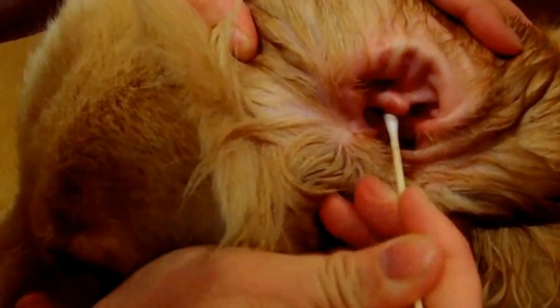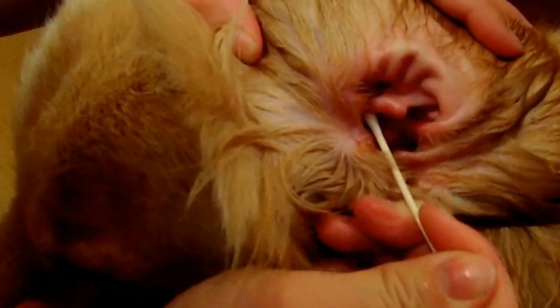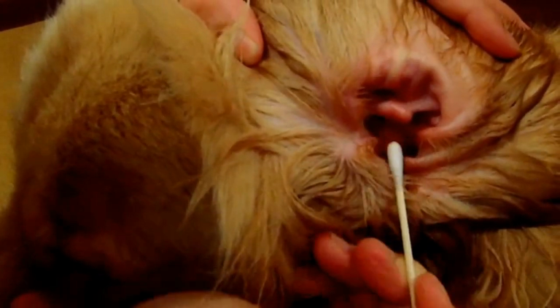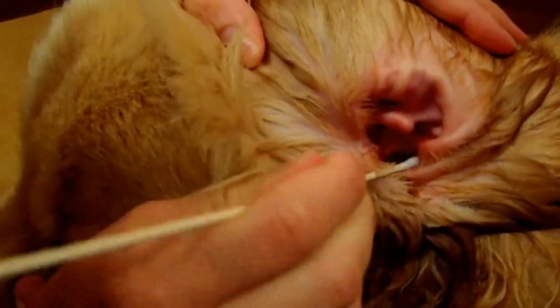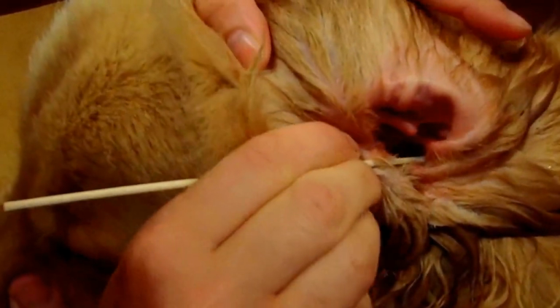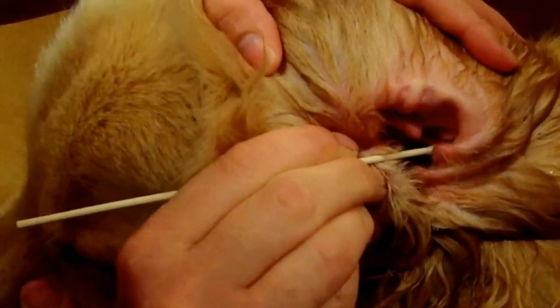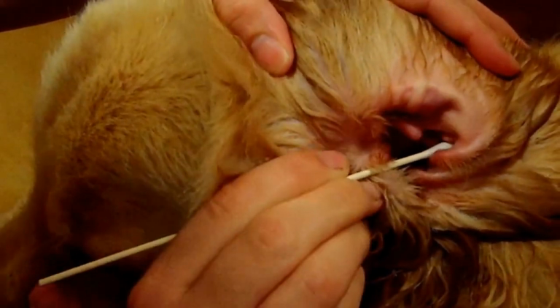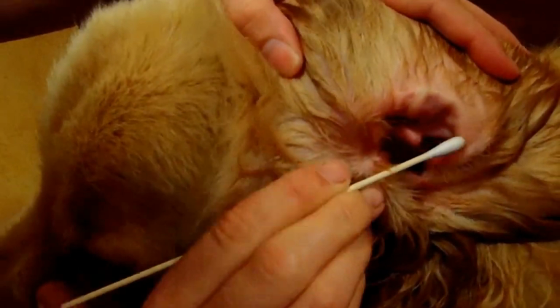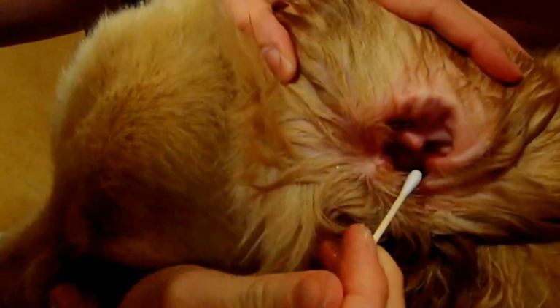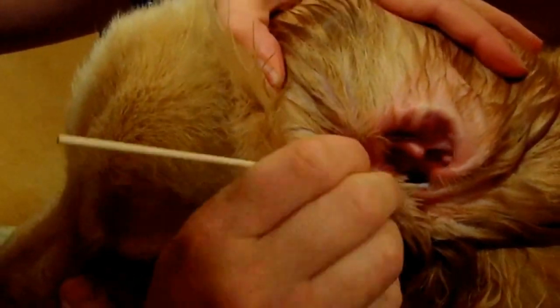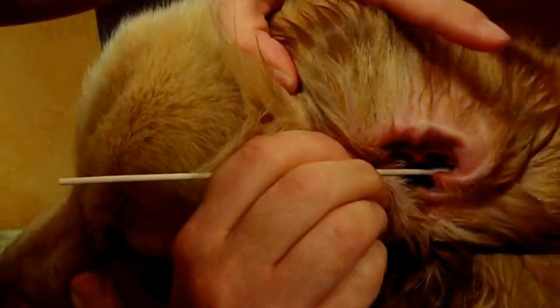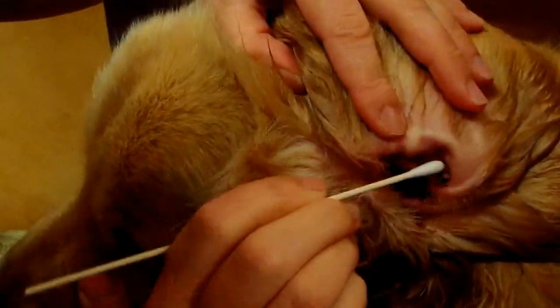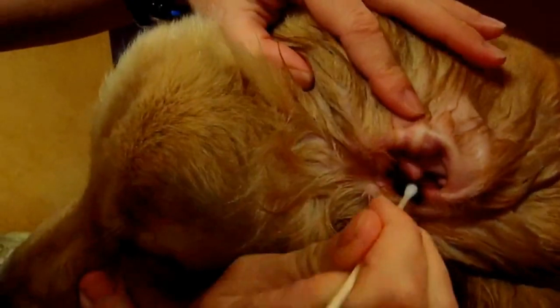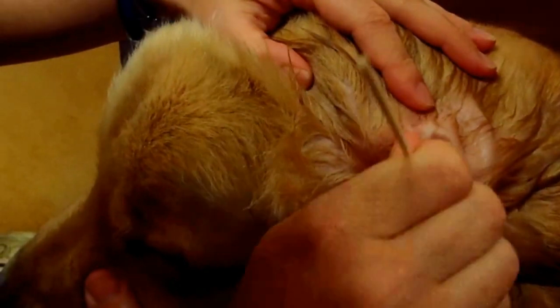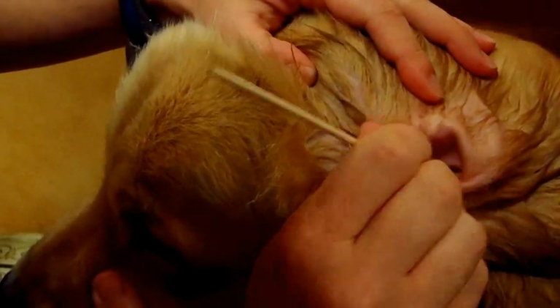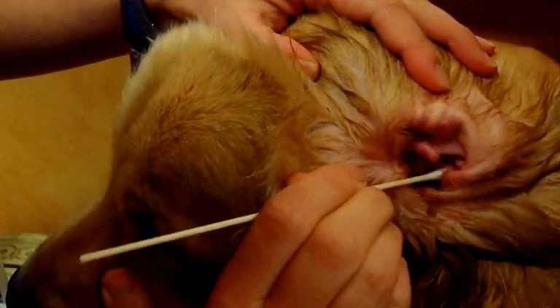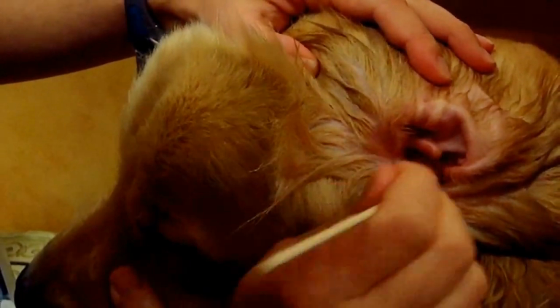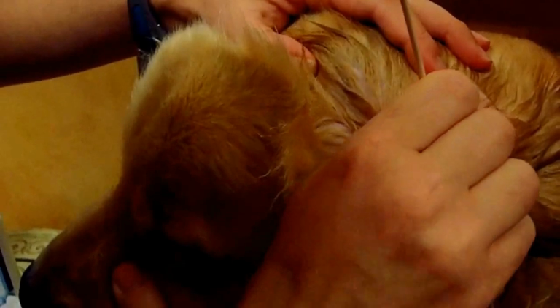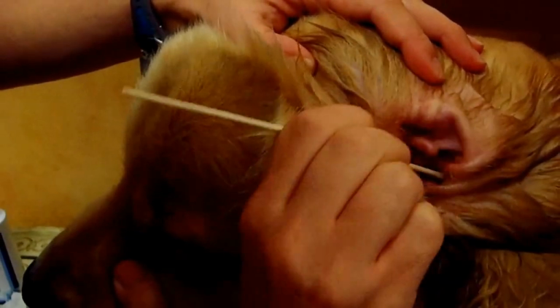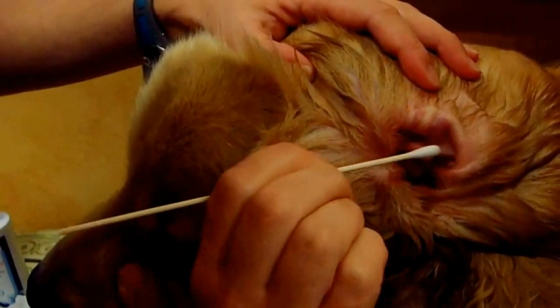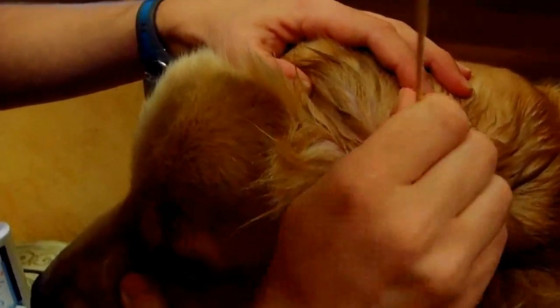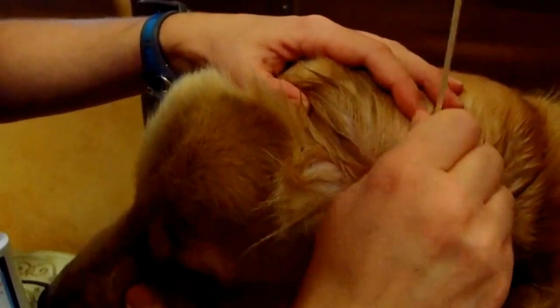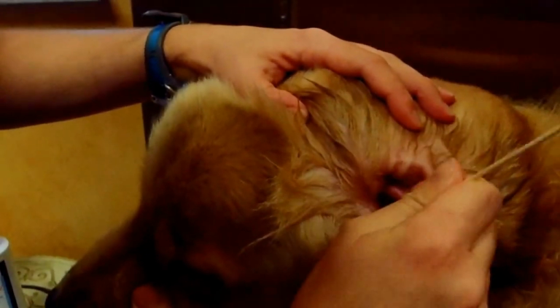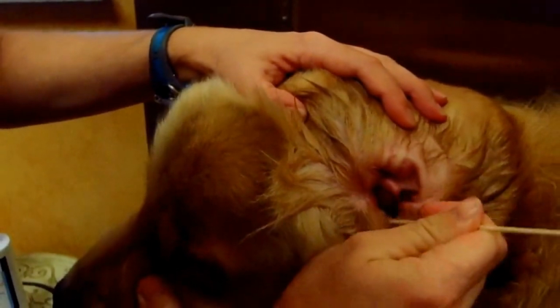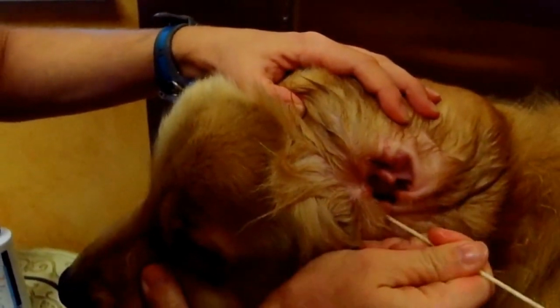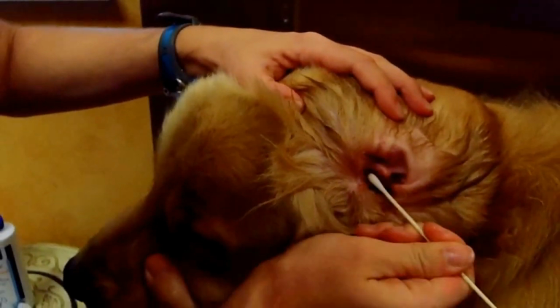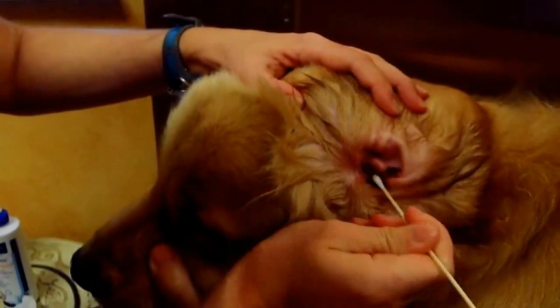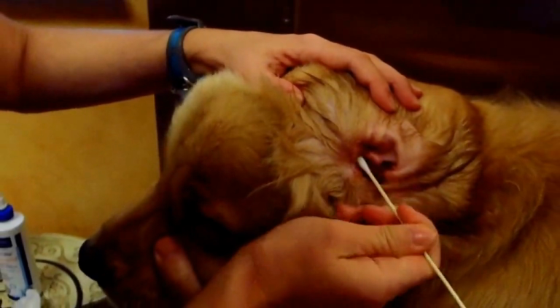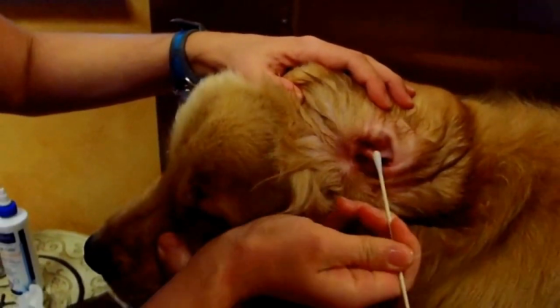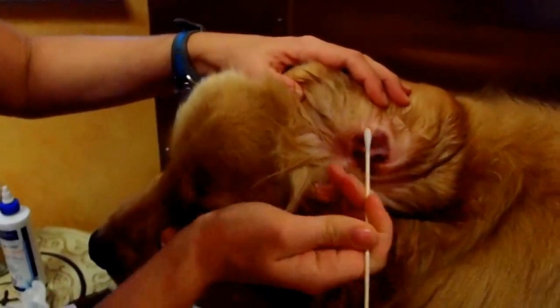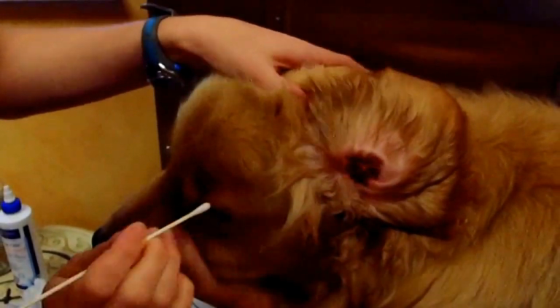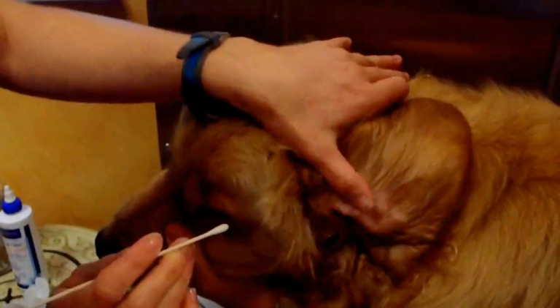This helps so that when you apply your medication to your dog's ears, the debris isn't in the way of the medication doing its job to get rid of the yeast infection or bacterial infection that your dog might have in its ears.